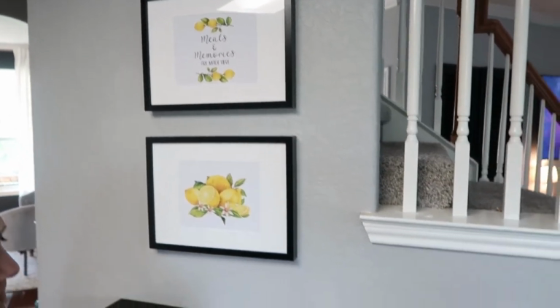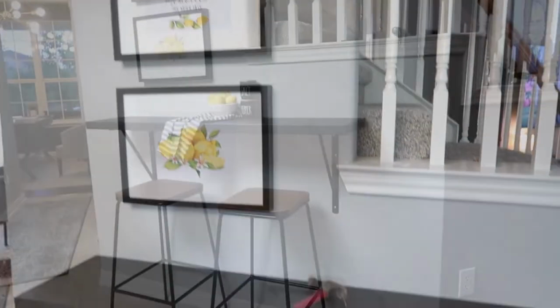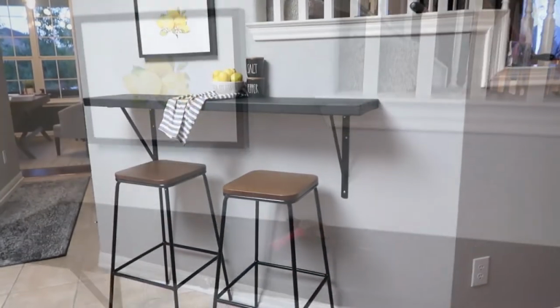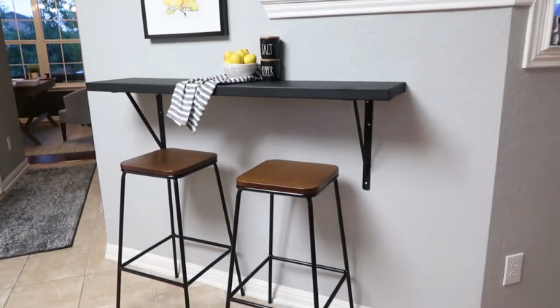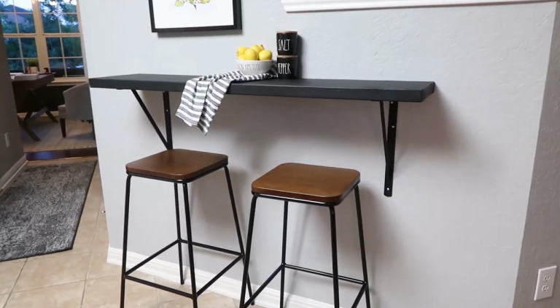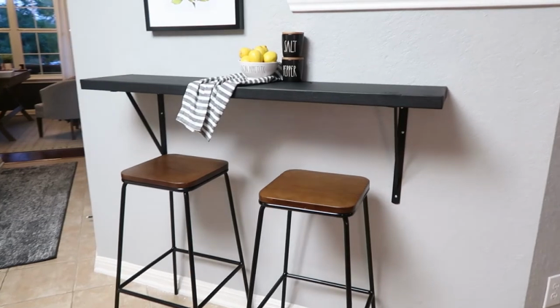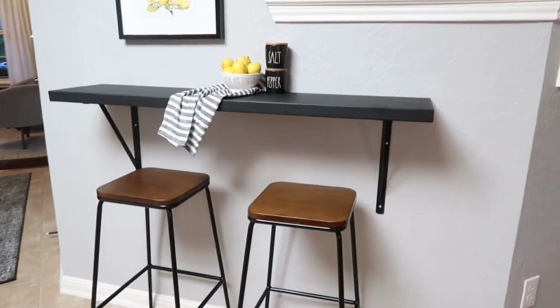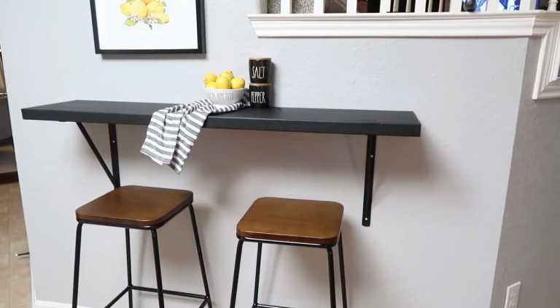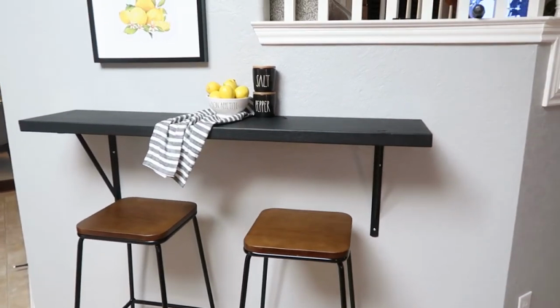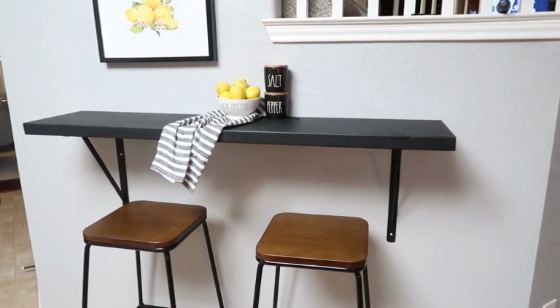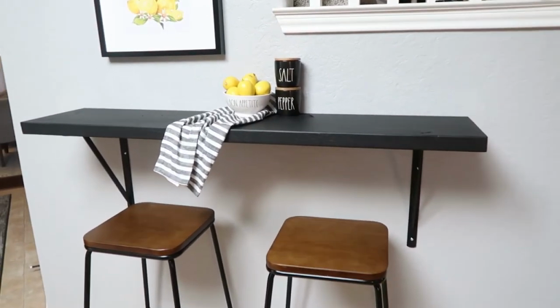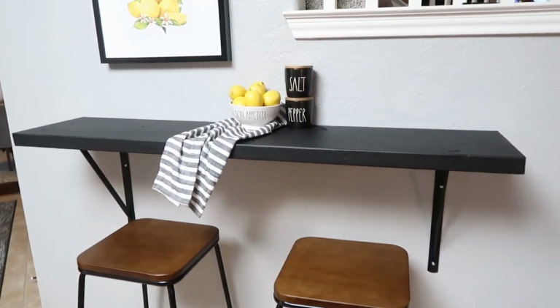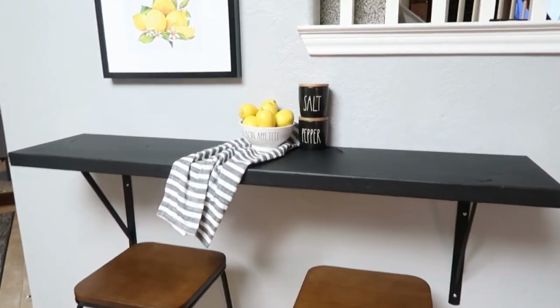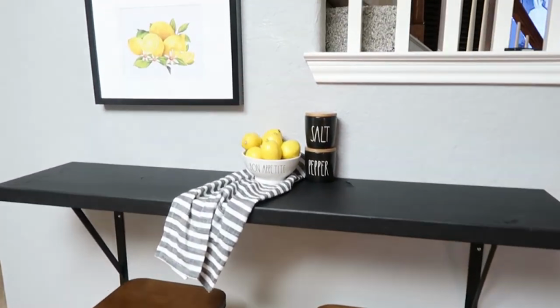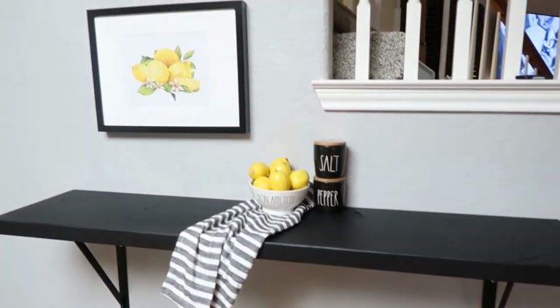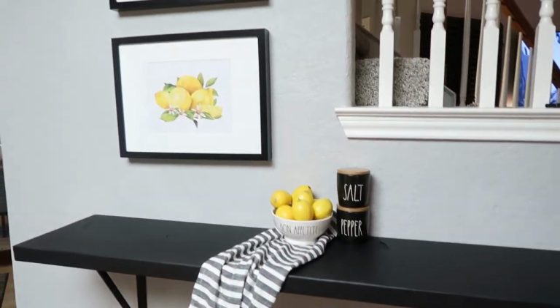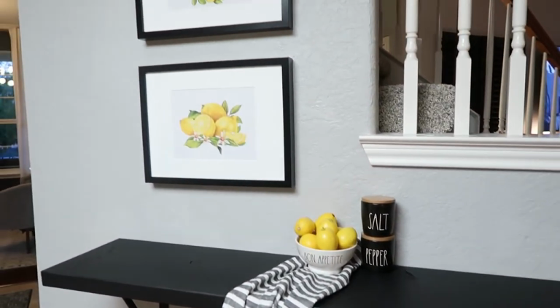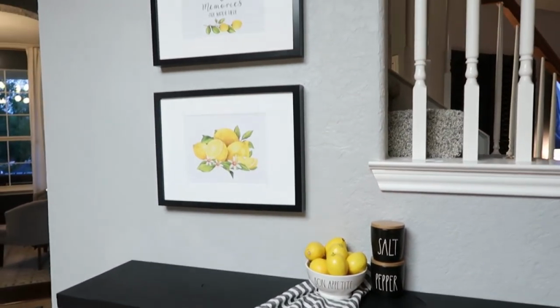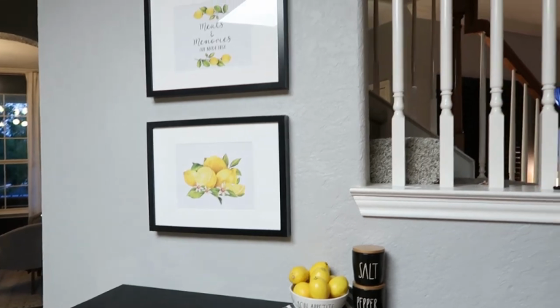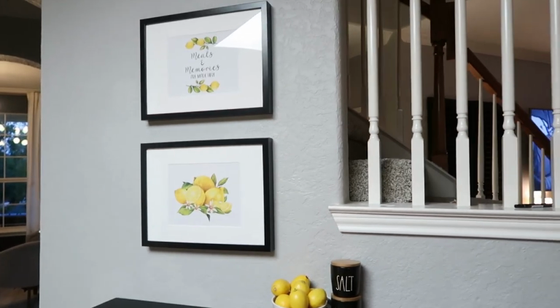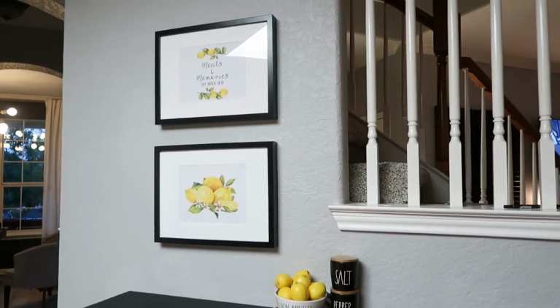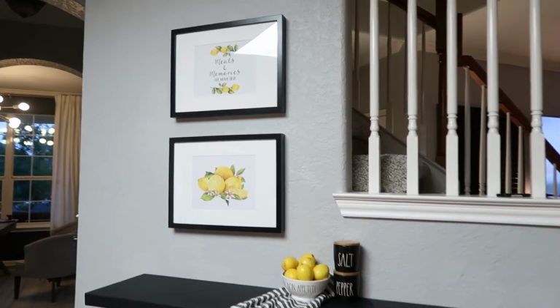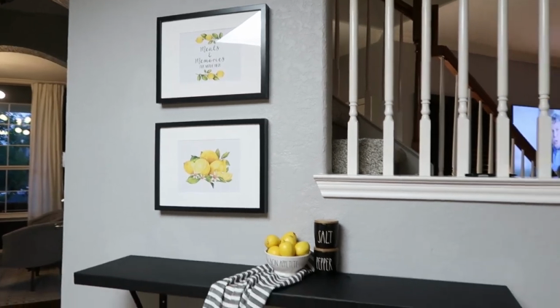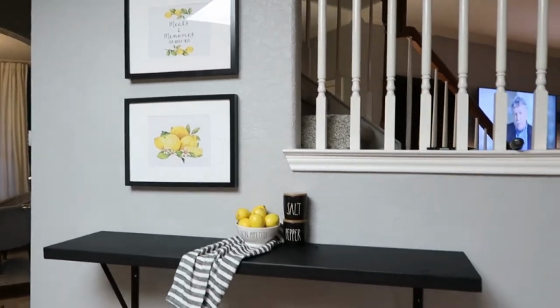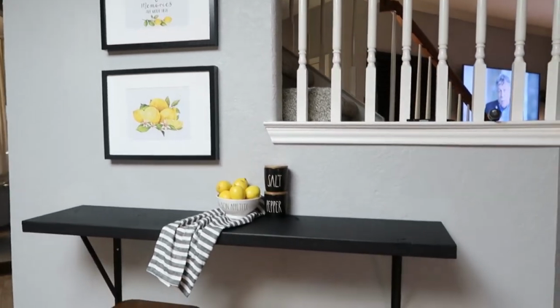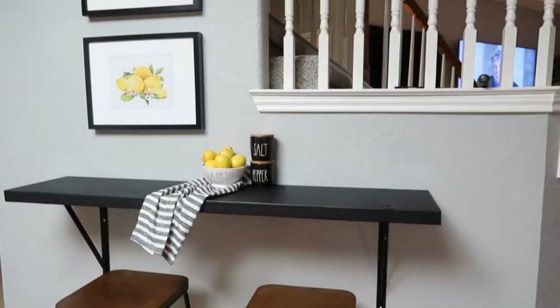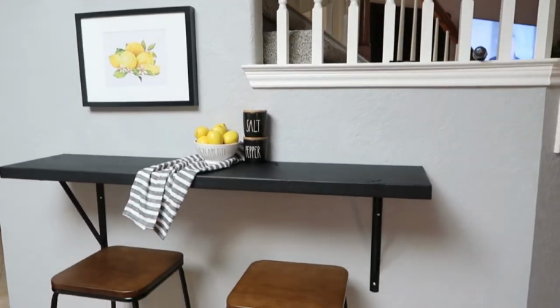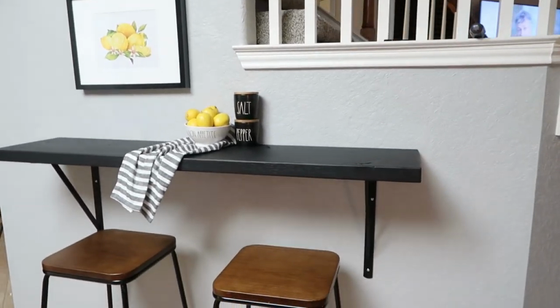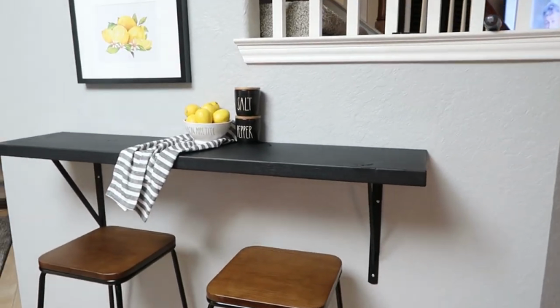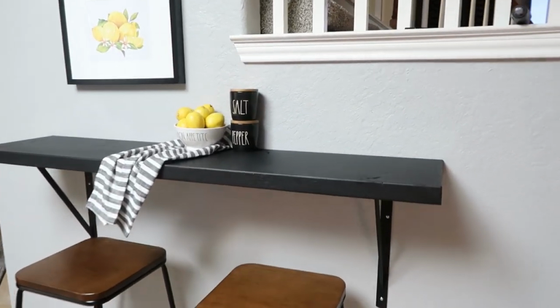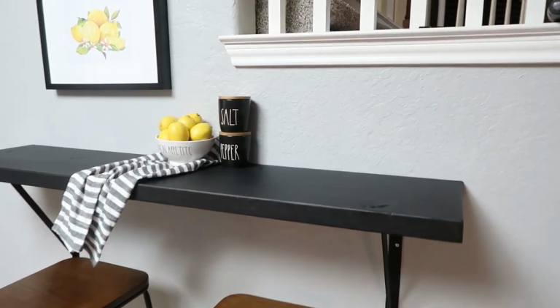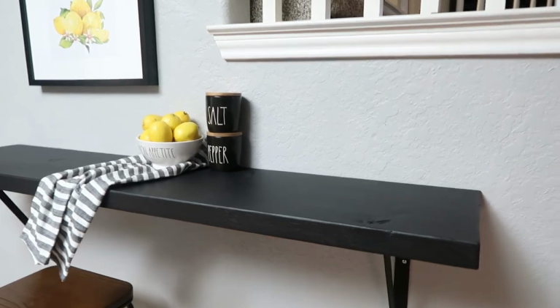And here is the finished project! My son's fiancée helped me by putting the finishing touches on with the bowl of lemons, the salt and pepper cellars, and a tea towel. We love how it turned out and we can't wait to use it.